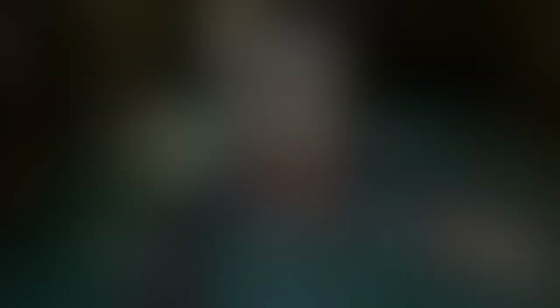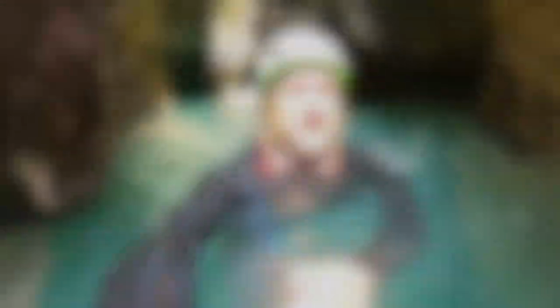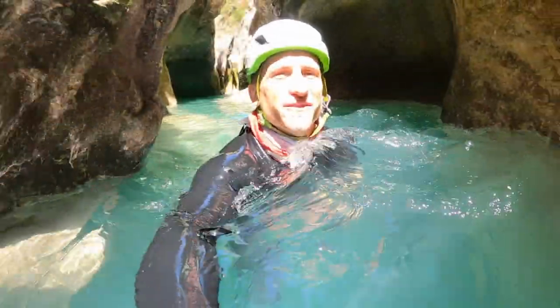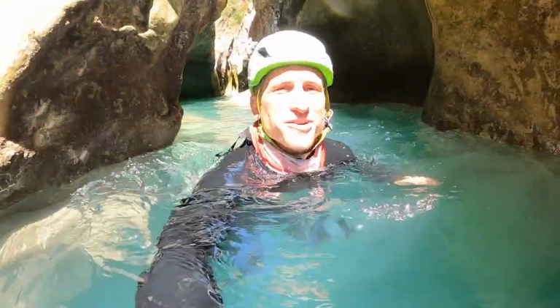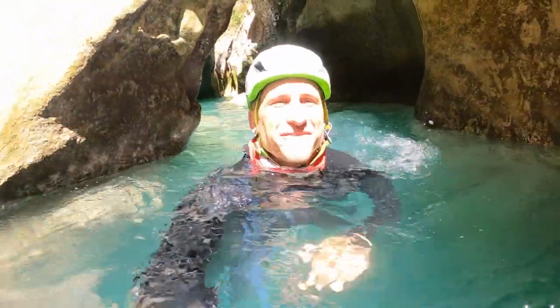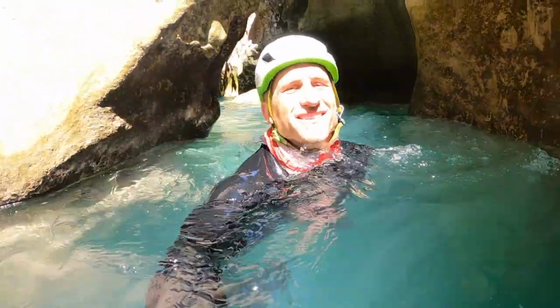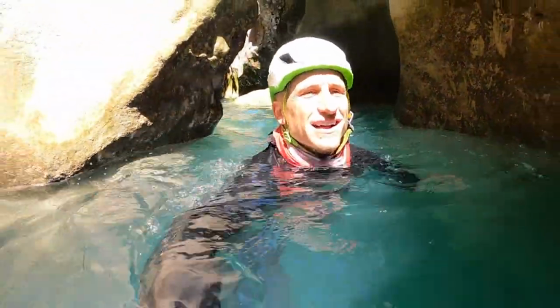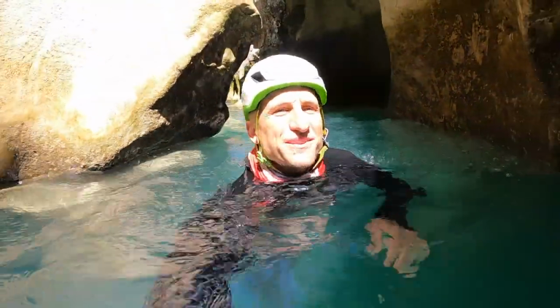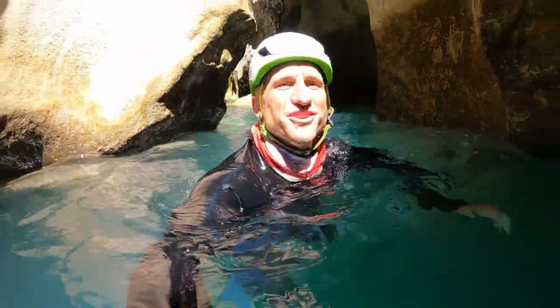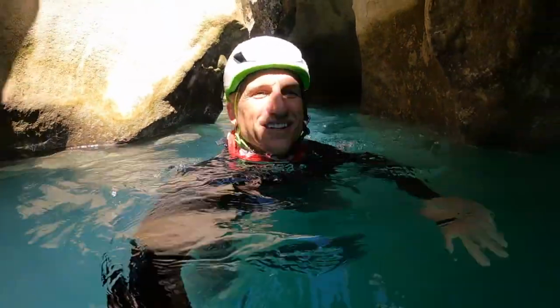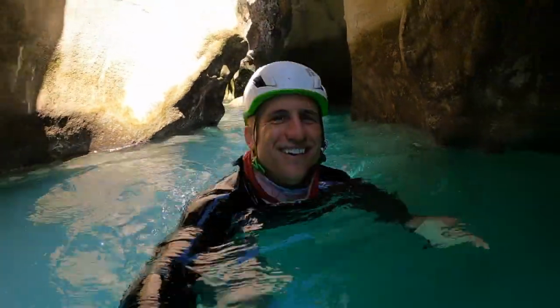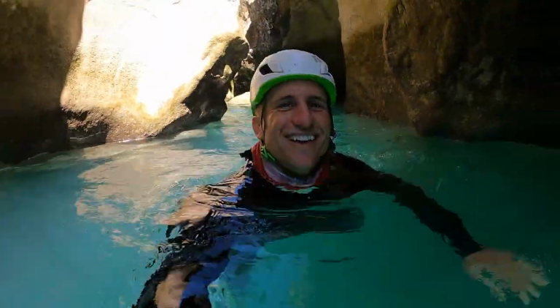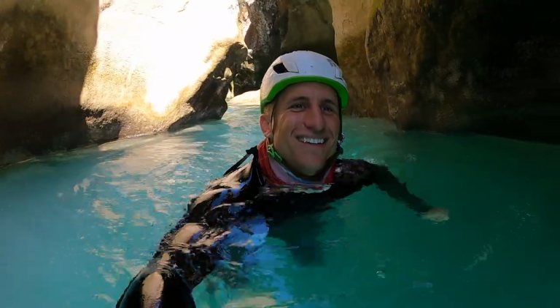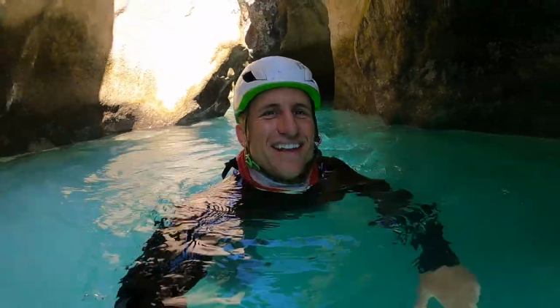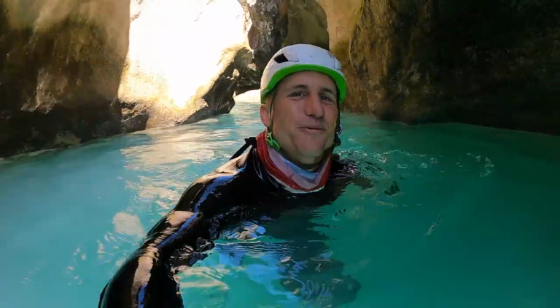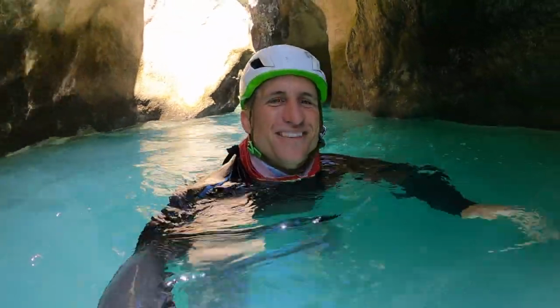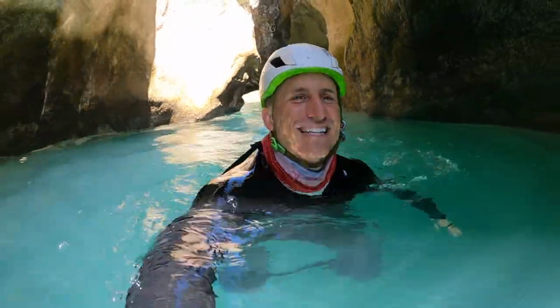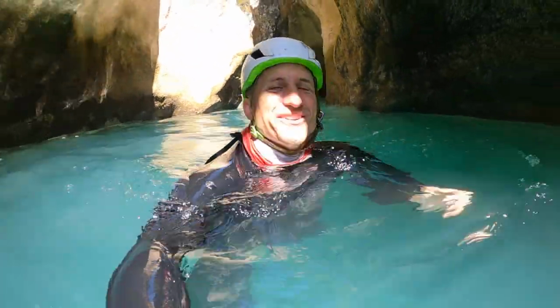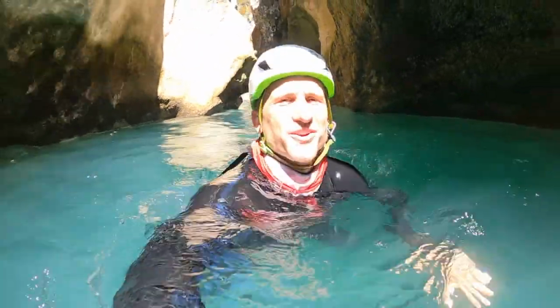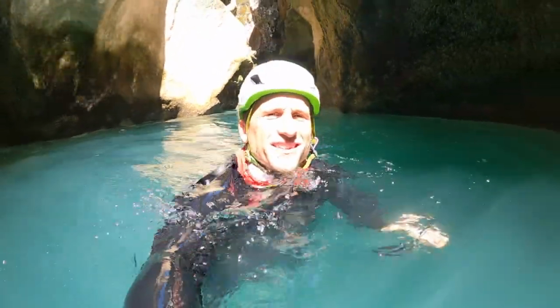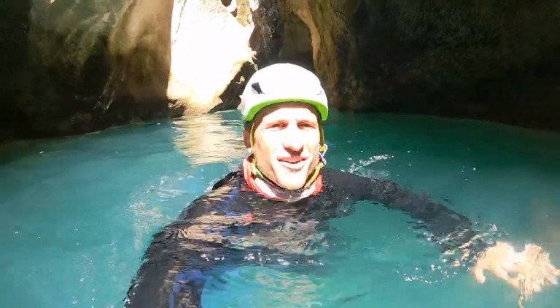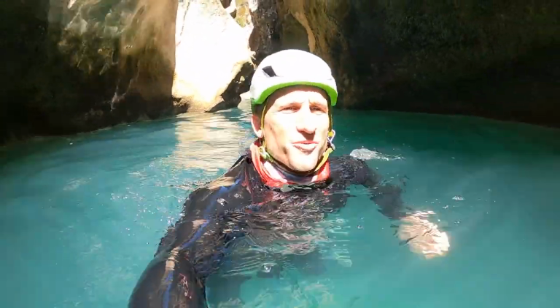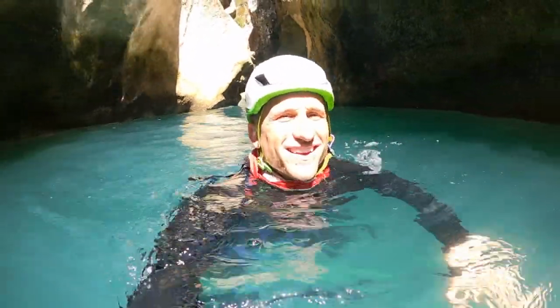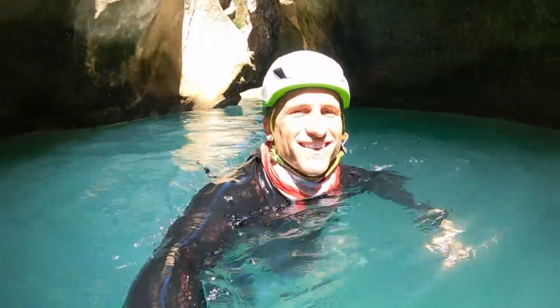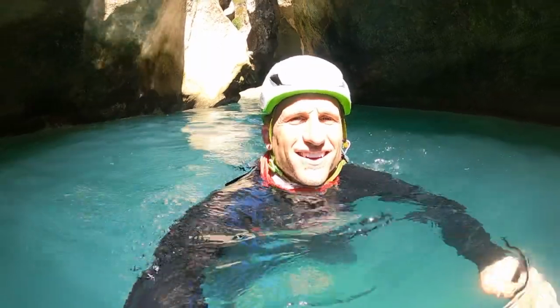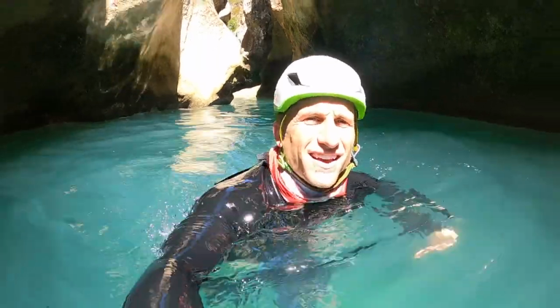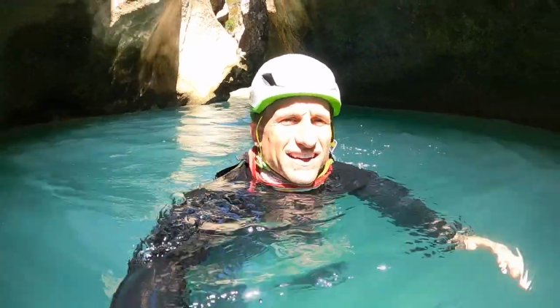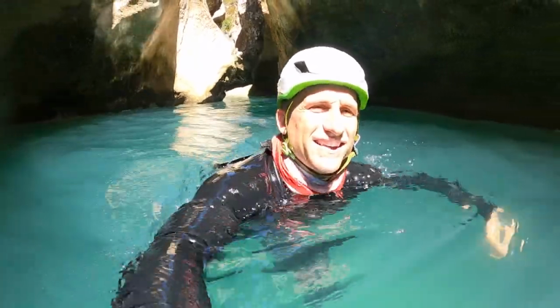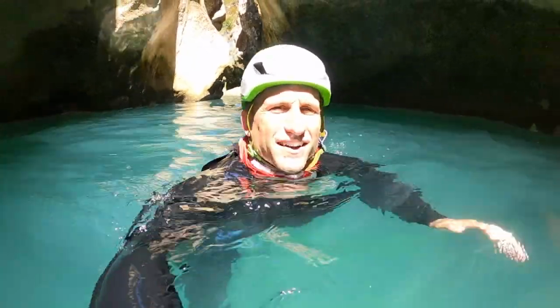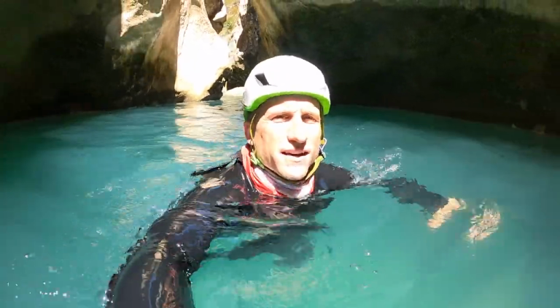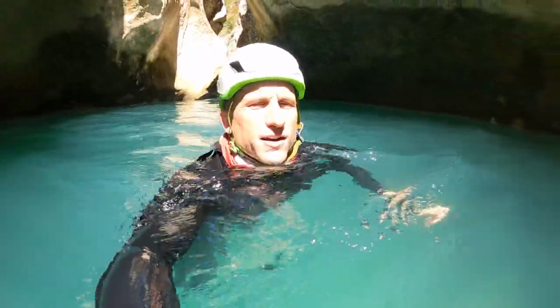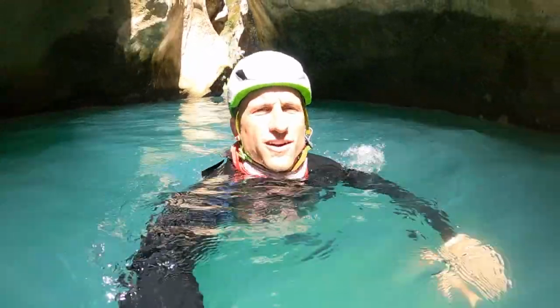We passed a couple of almost siphons, a couple of small jumps, and now we are in the spectacular turquoise hallway in the heart of the Sierra de Hora.